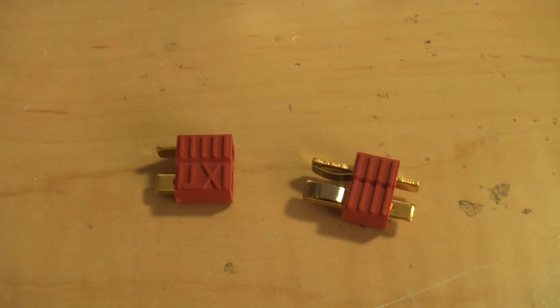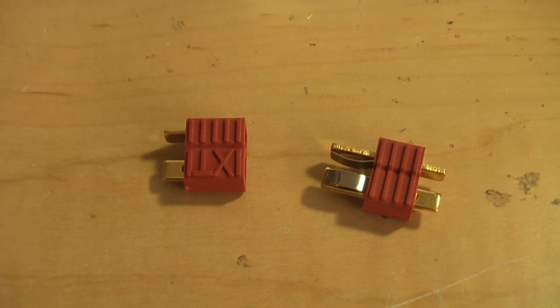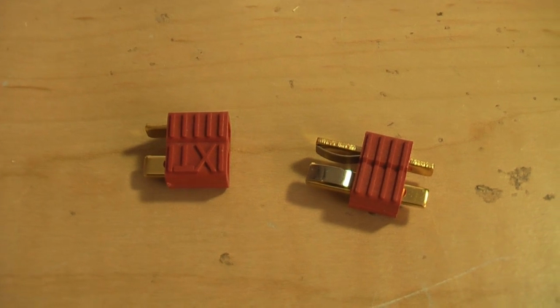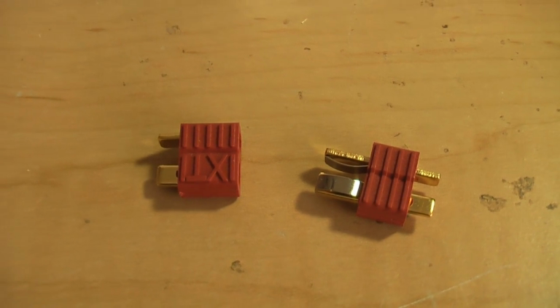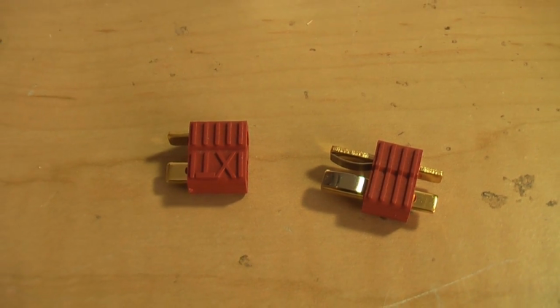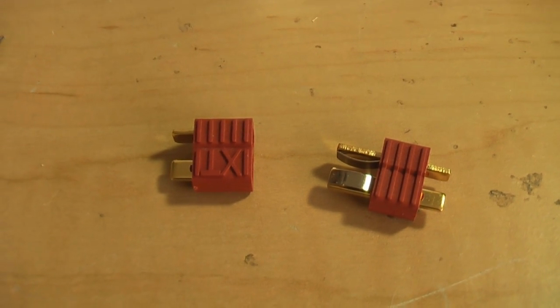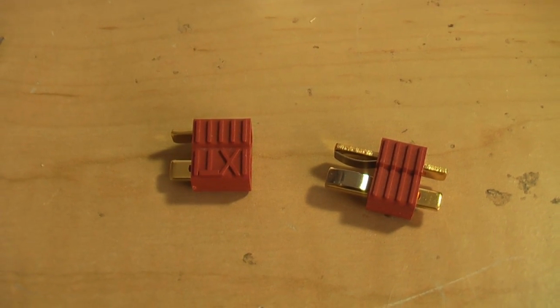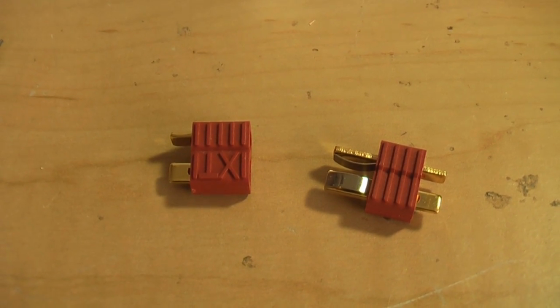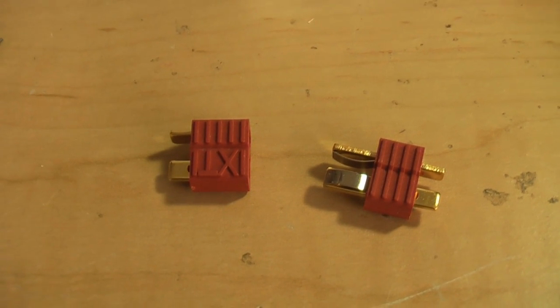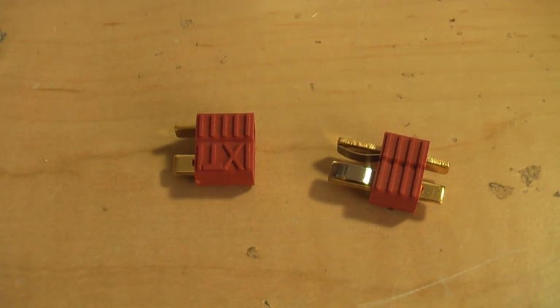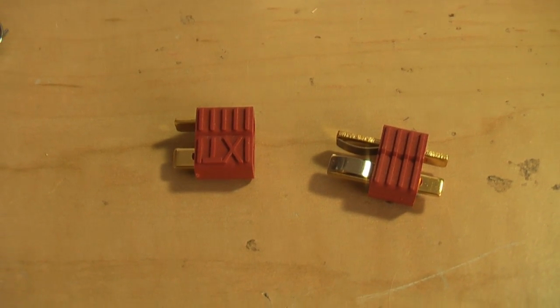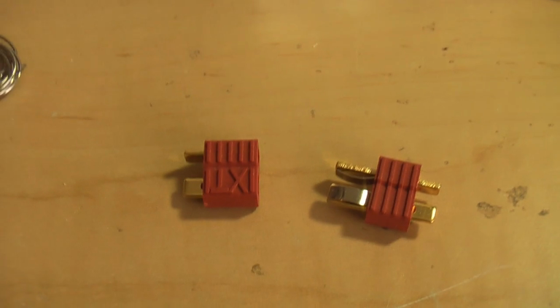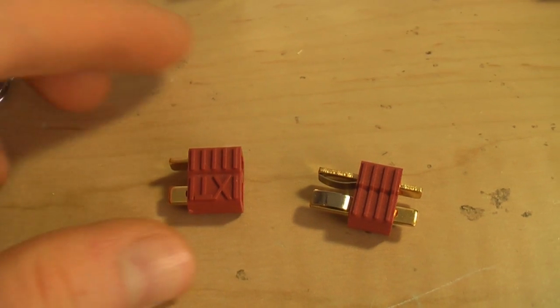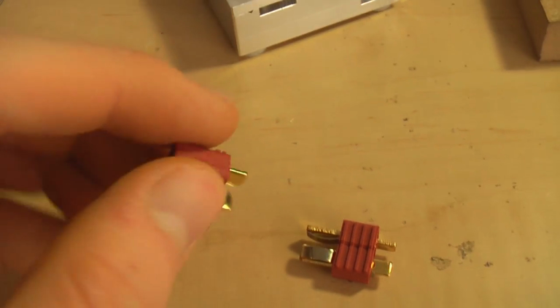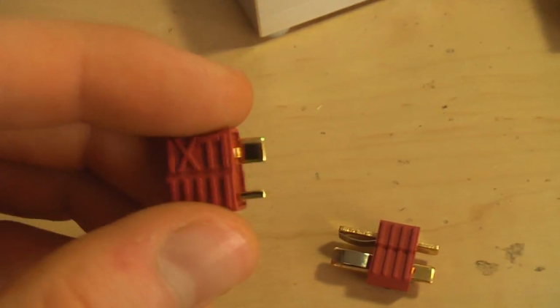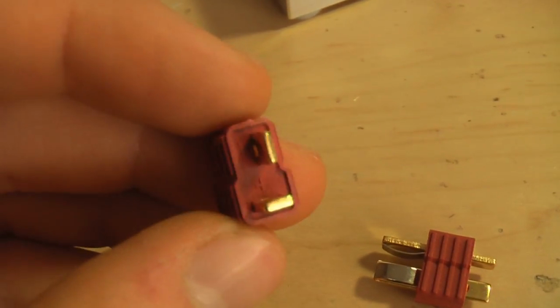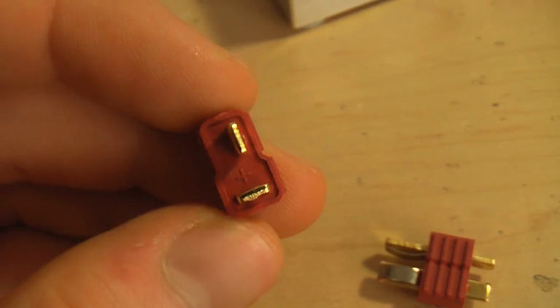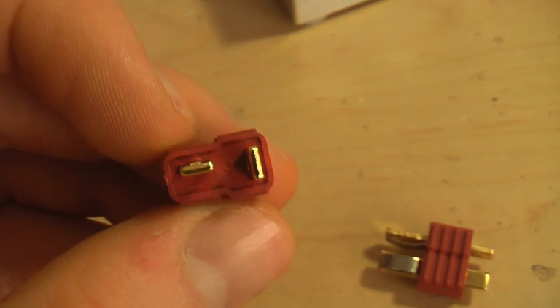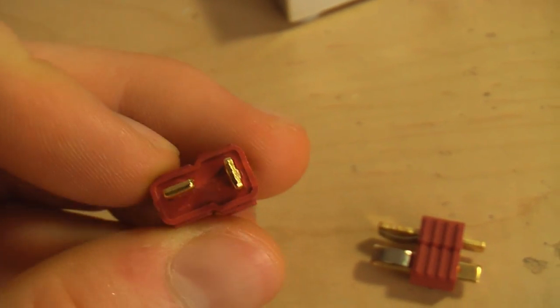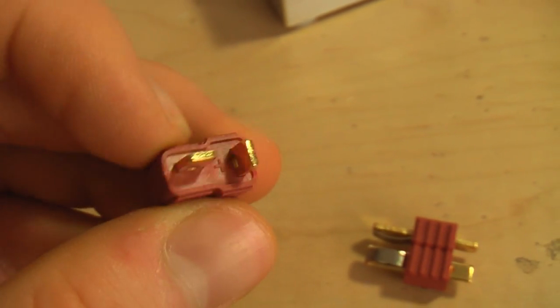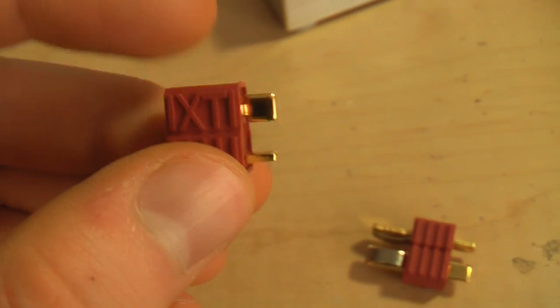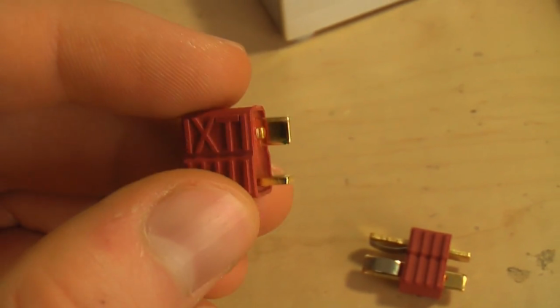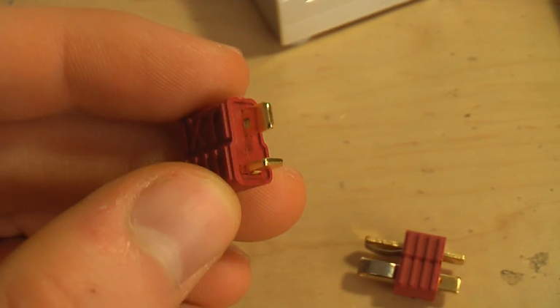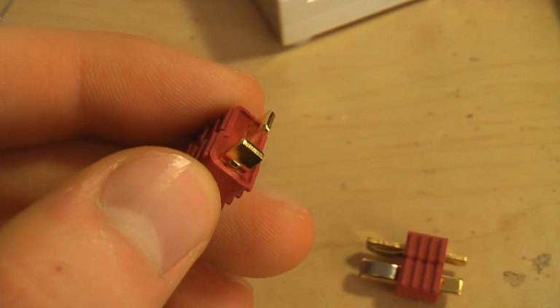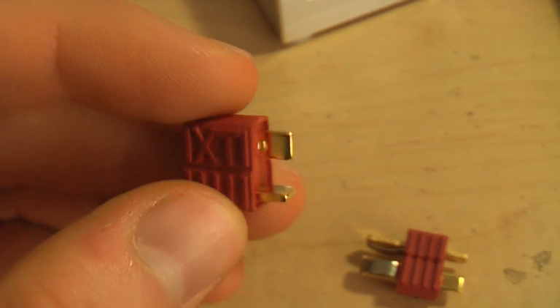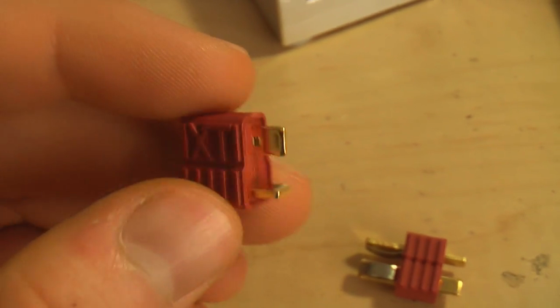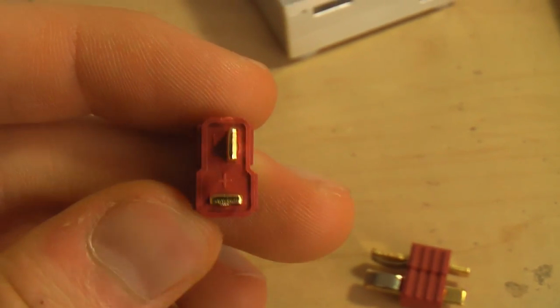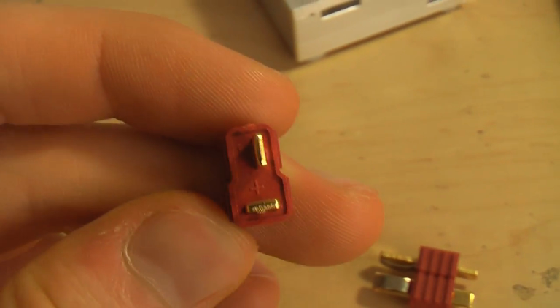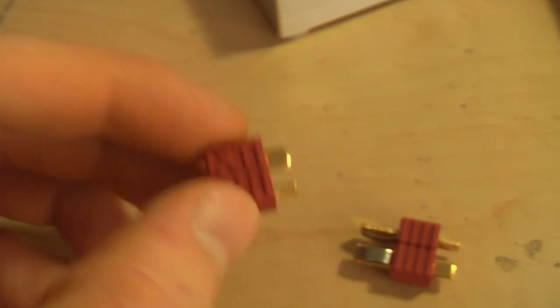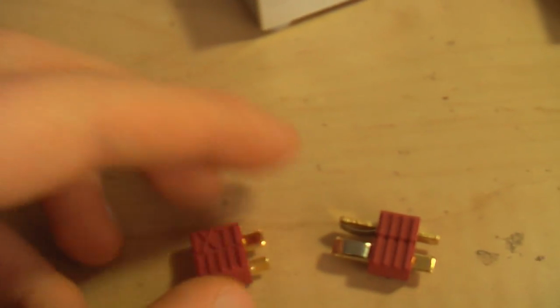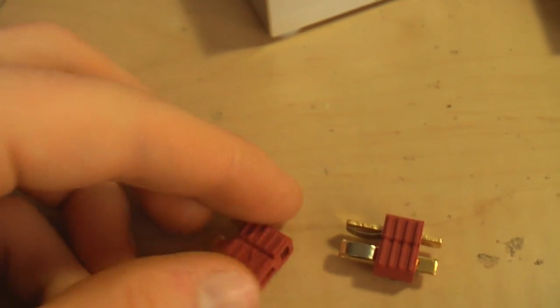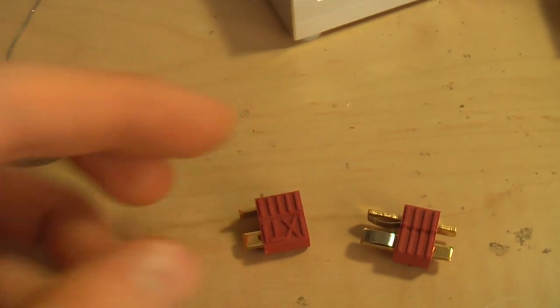These are Dean's connectors. Dean's connectors are probably the most common battery connector in the RC world today. Today I'm going to show you how I solder them. There are a few ways to solder these connectors, but I'm going to show you the way that I believe is, or at least has worked the best for me.